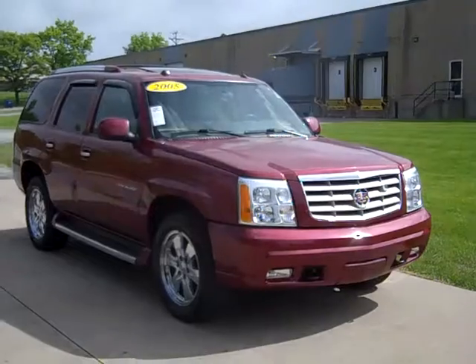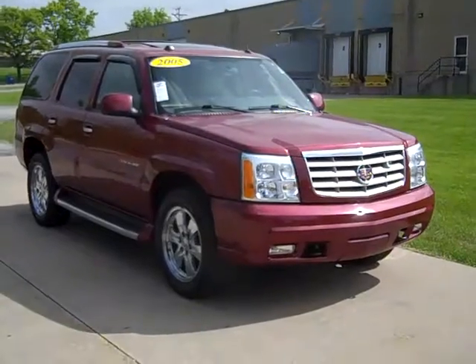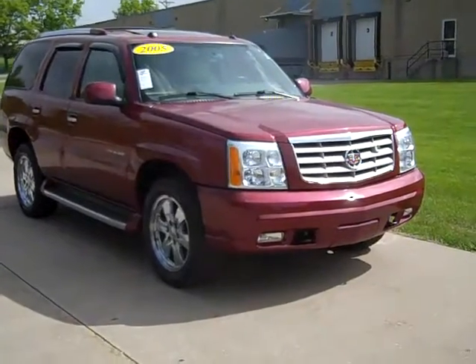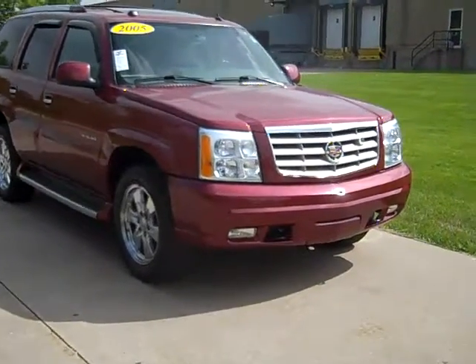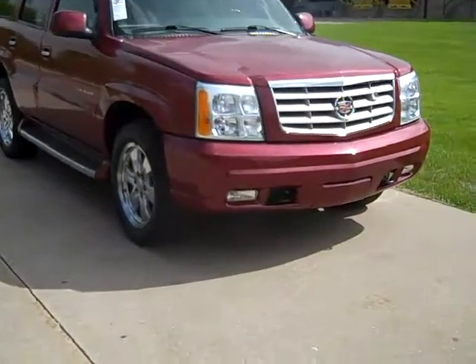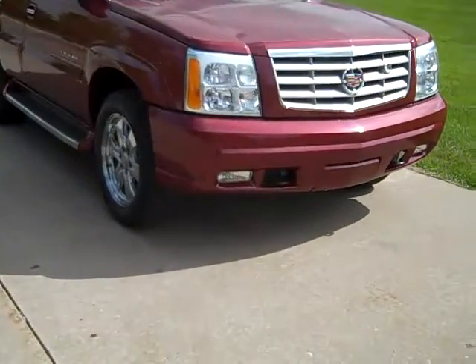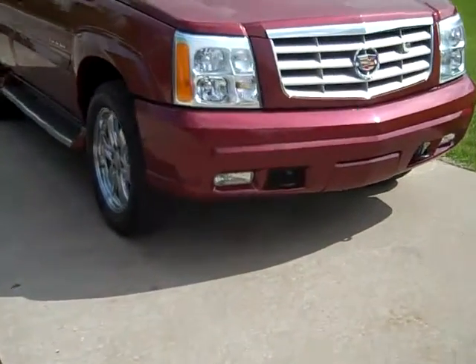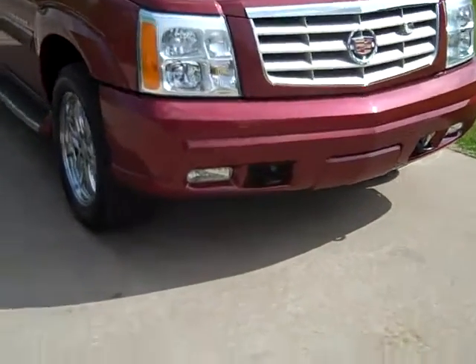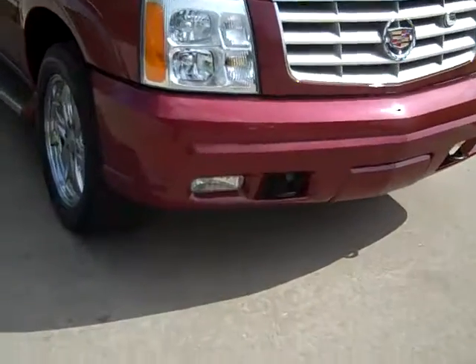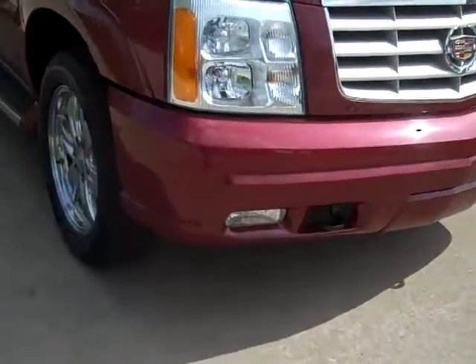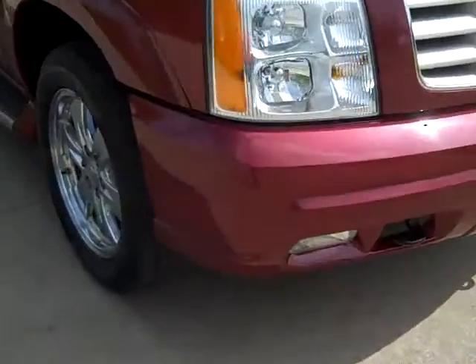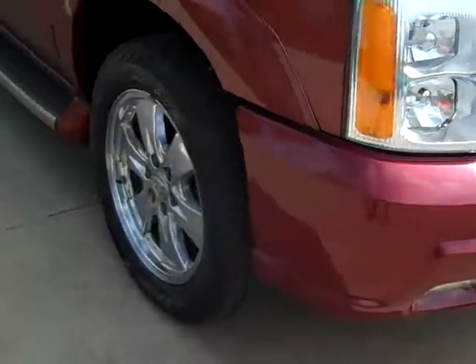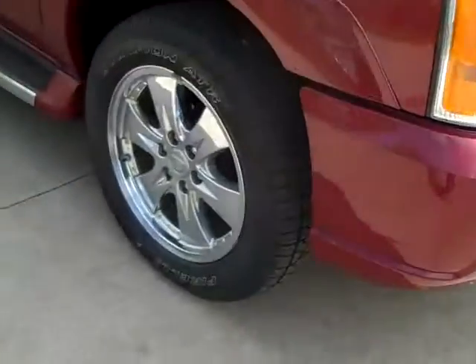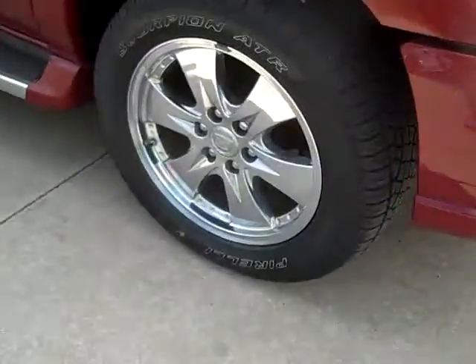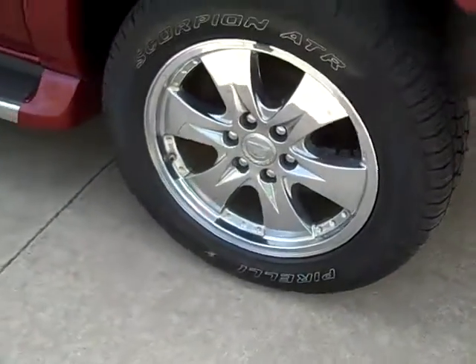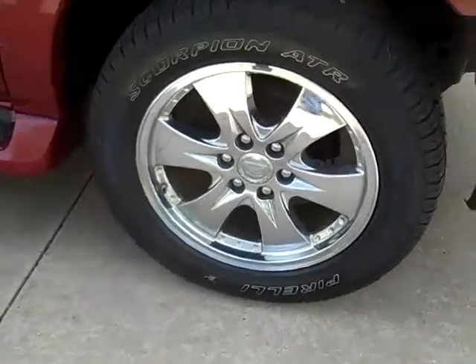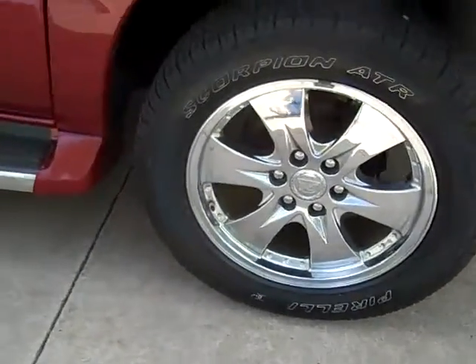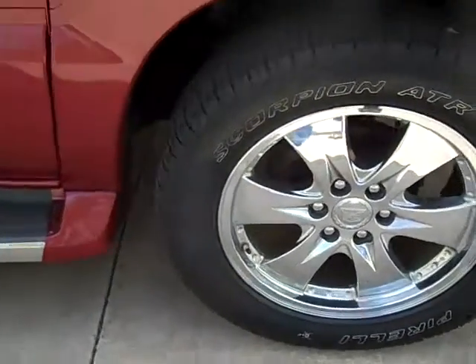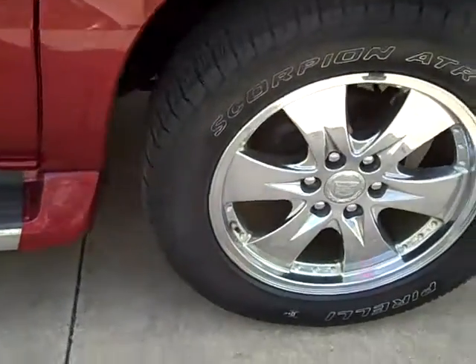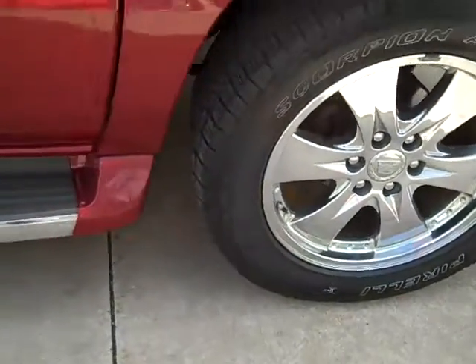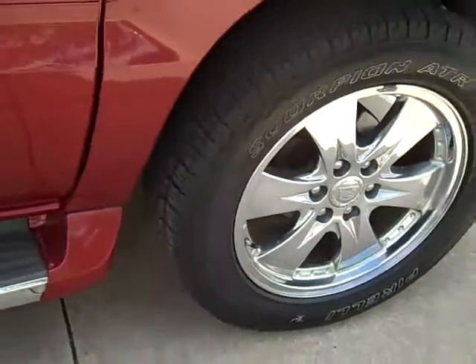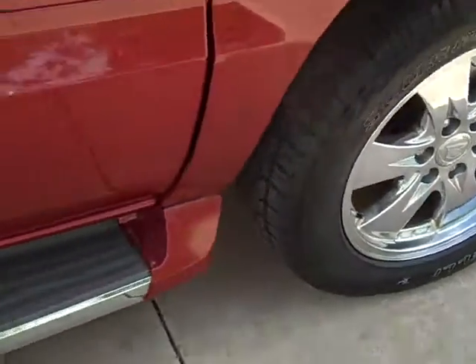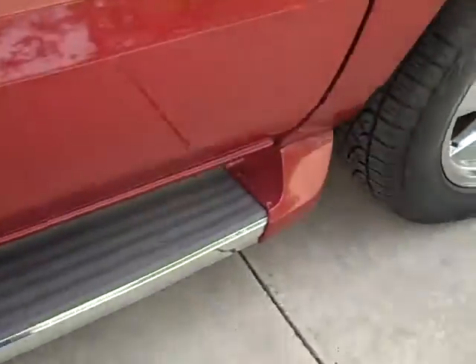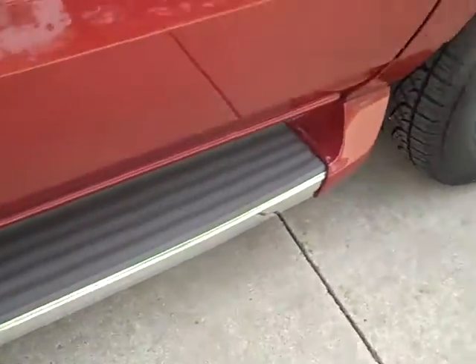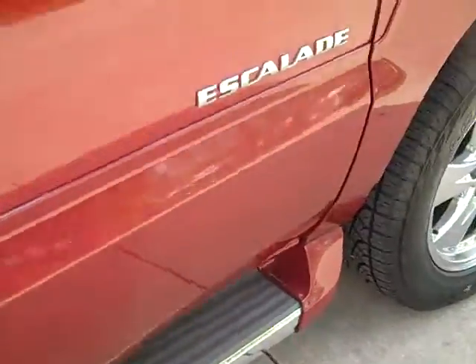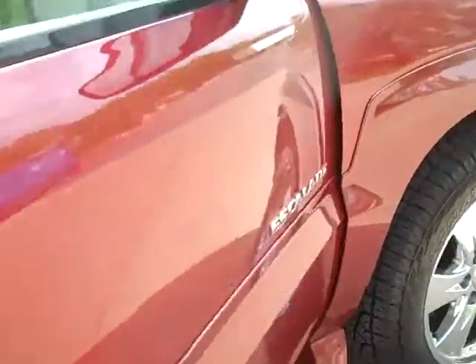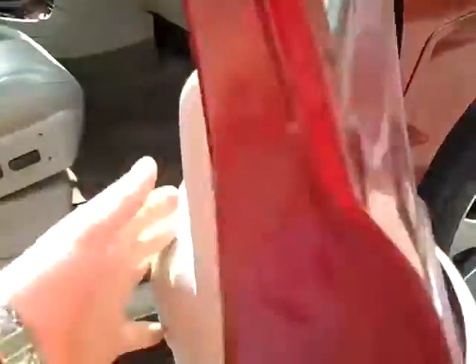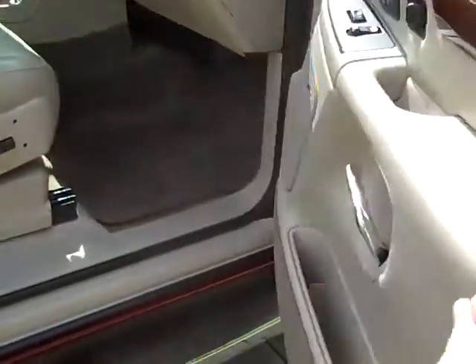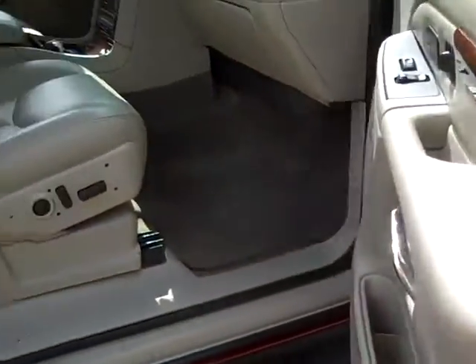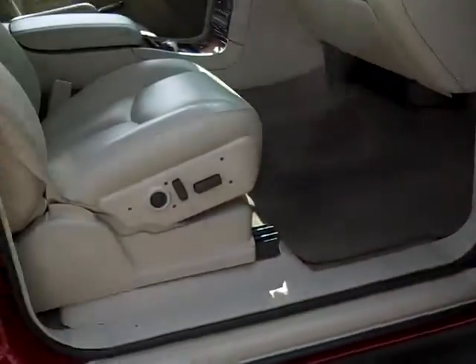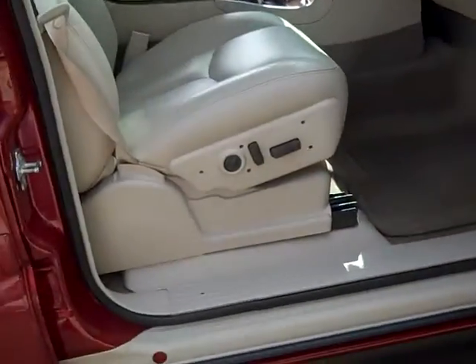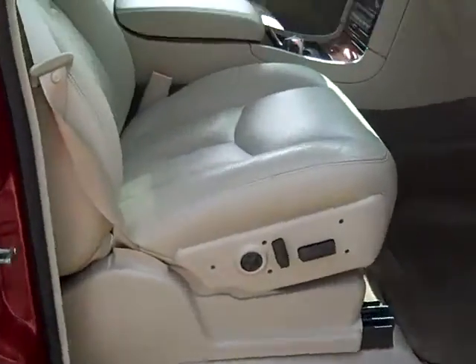The 2005 Cadillac Escalade. Fog lights, tow hooks, alloy wheels, Pirelli tires, running boards, power mirrors, power everything.